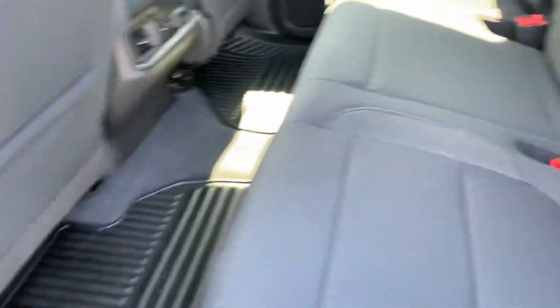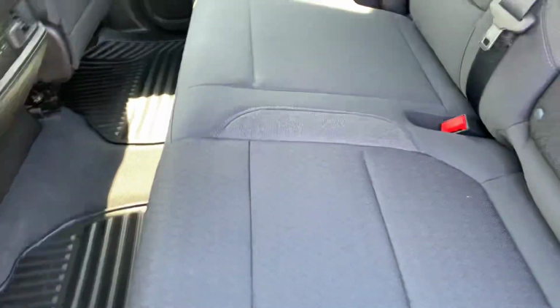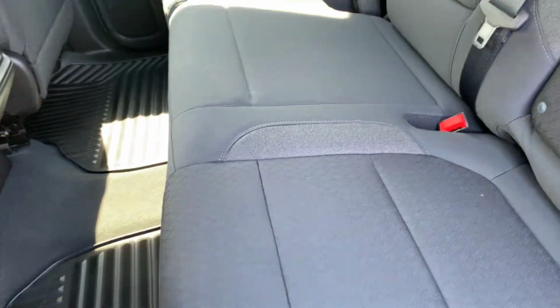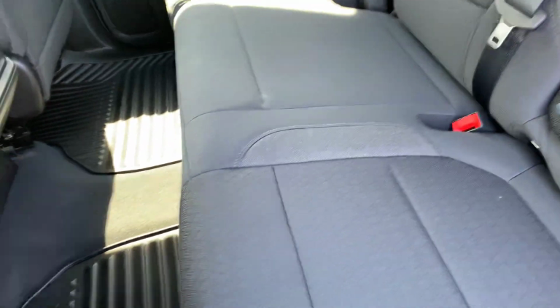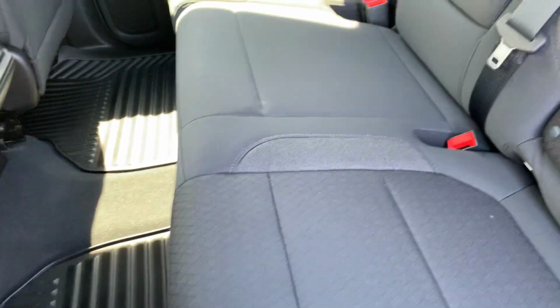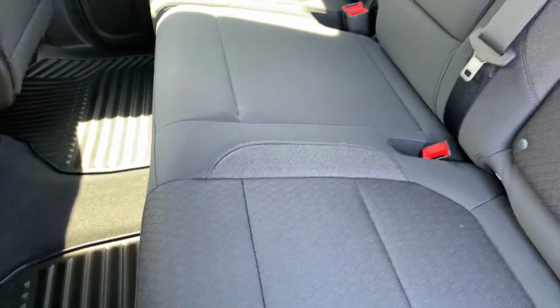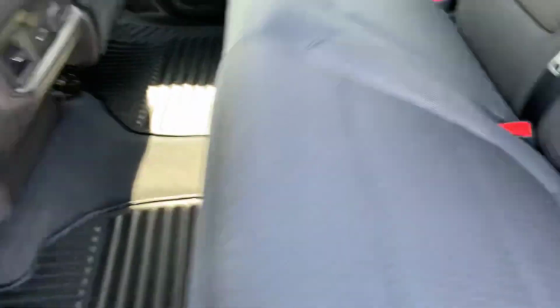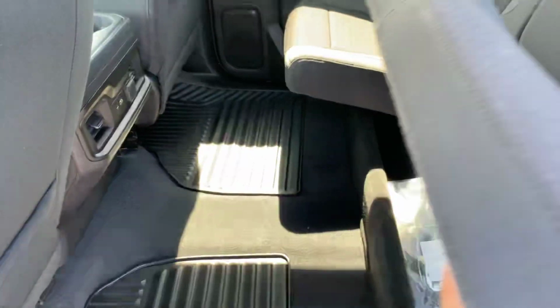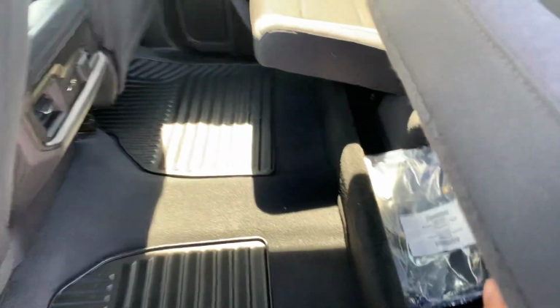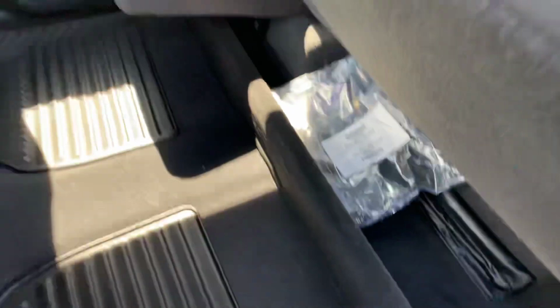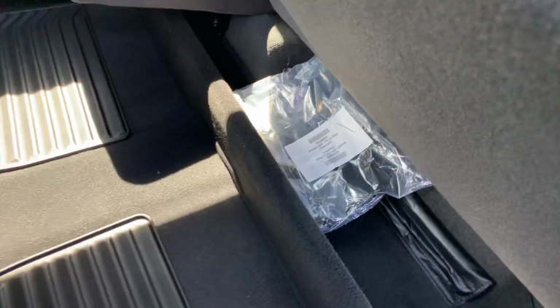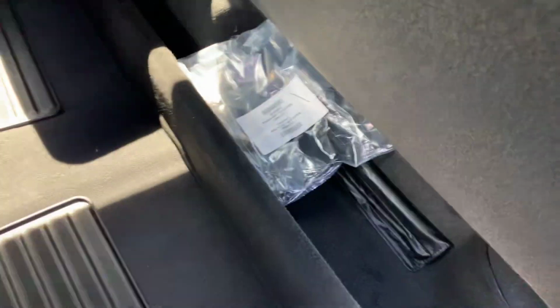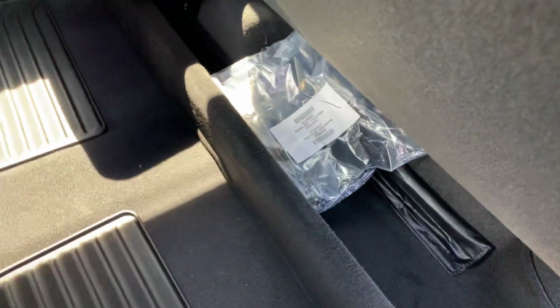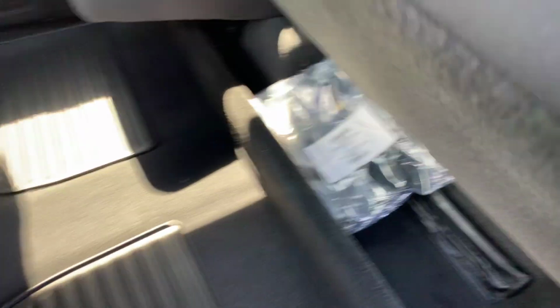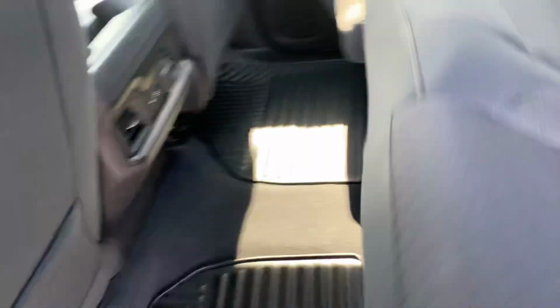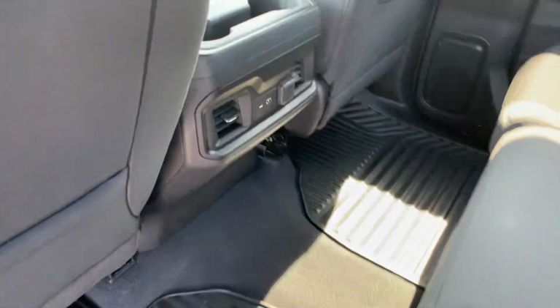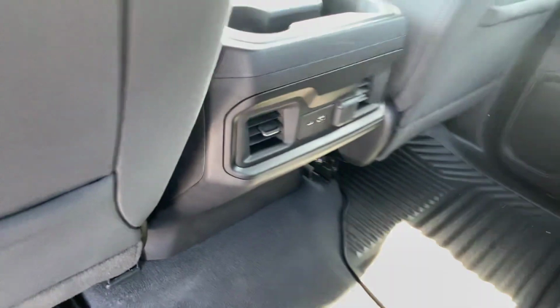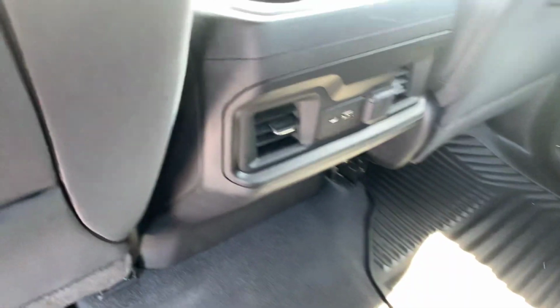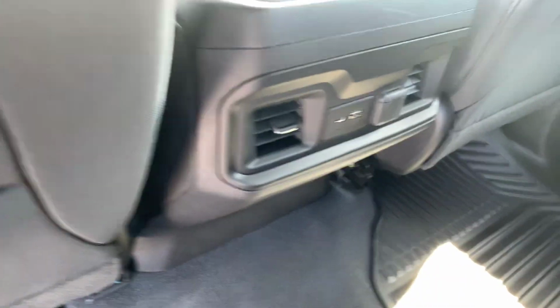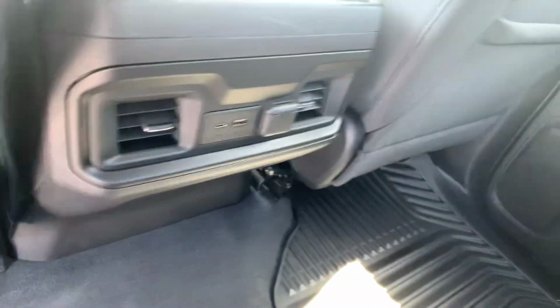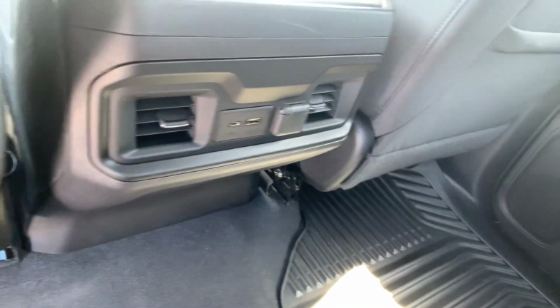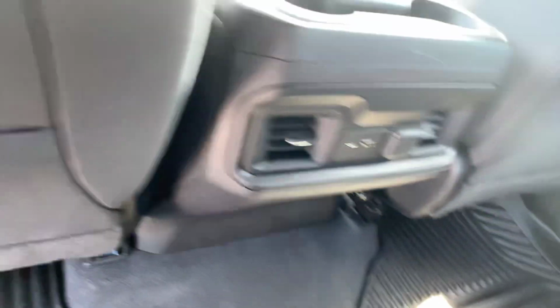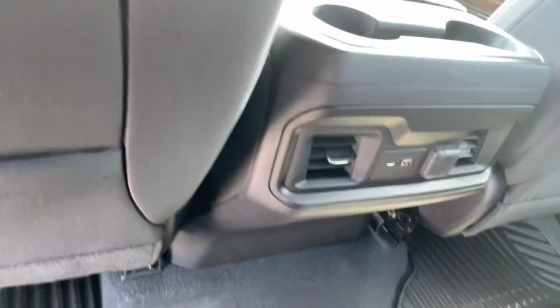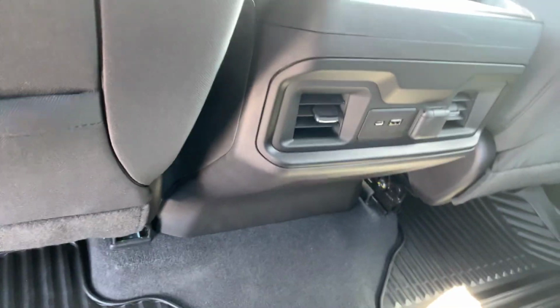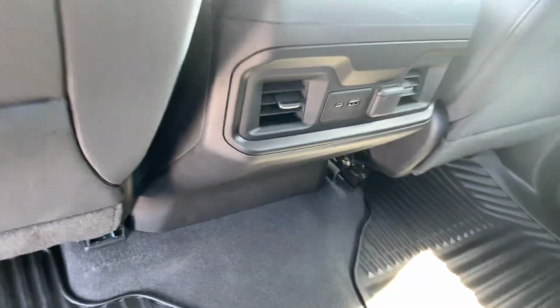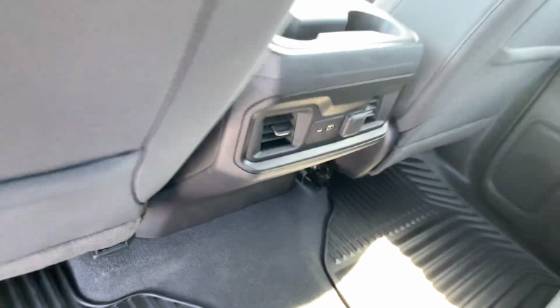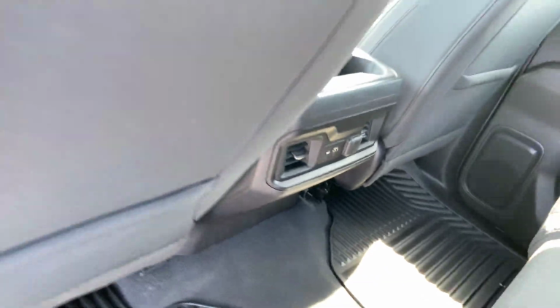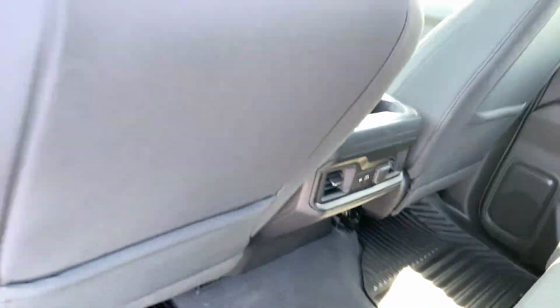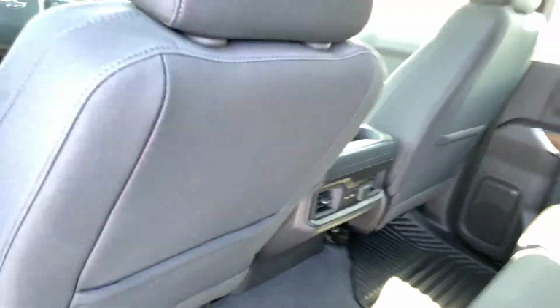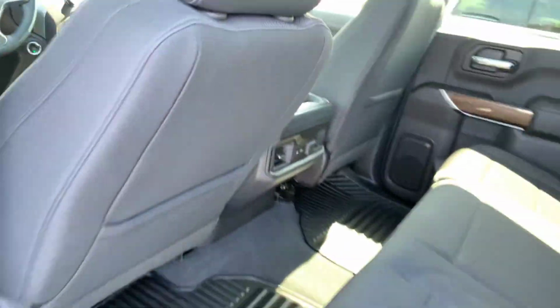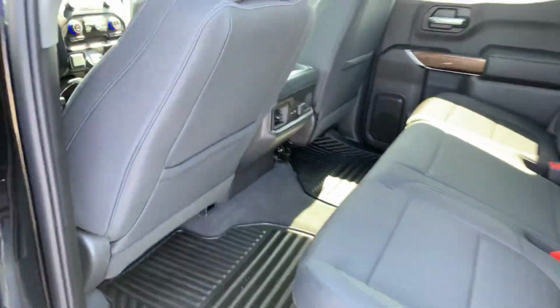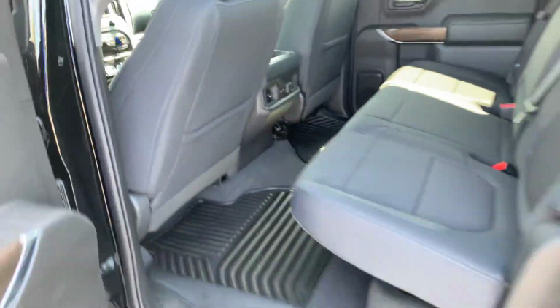Jet black interior, cloth seats, 60-40 split. It does have the under seat storage, rear ventilation, and charging ports back here as well.